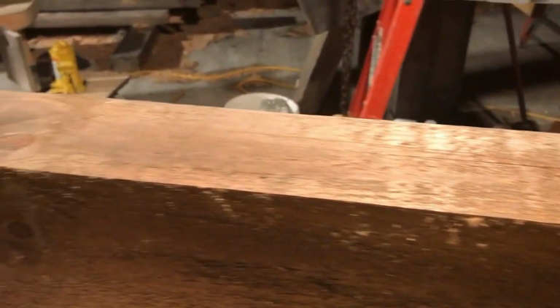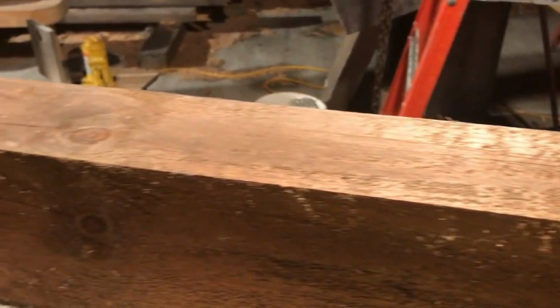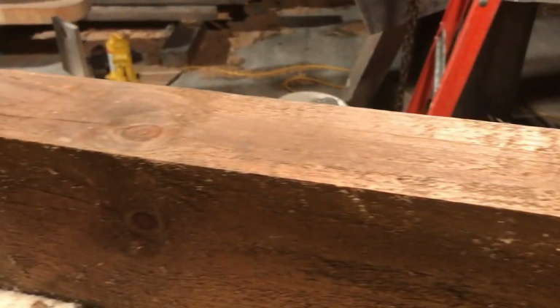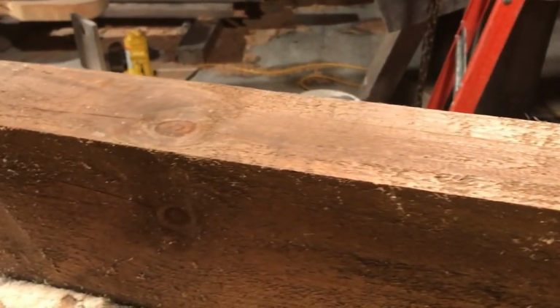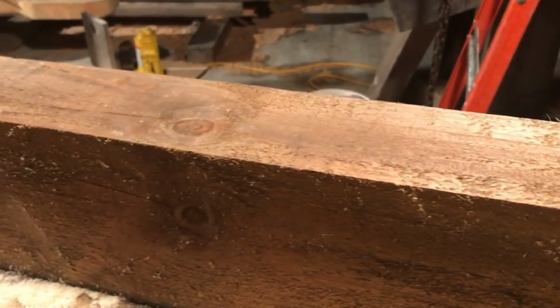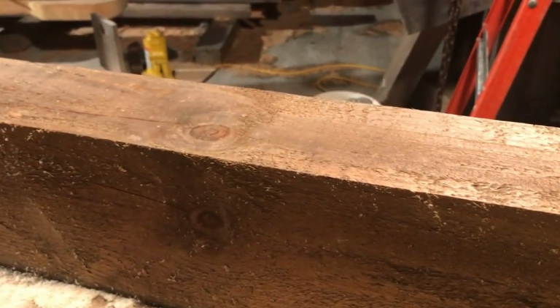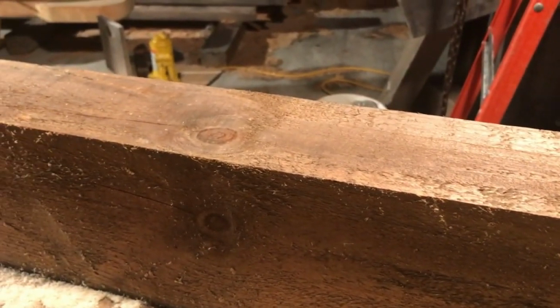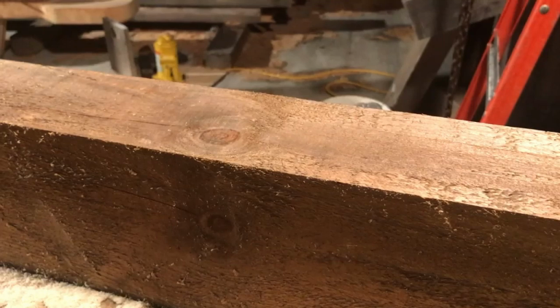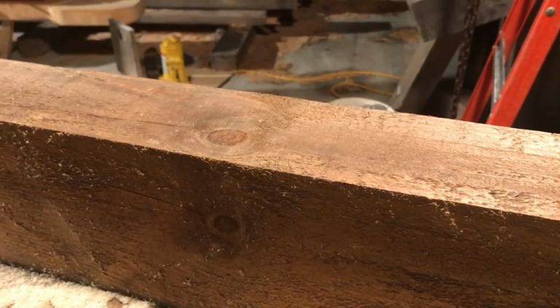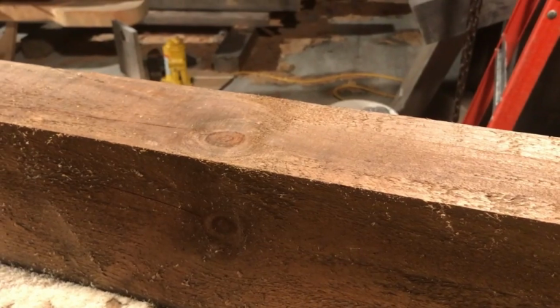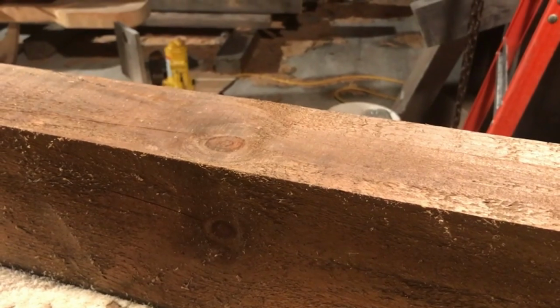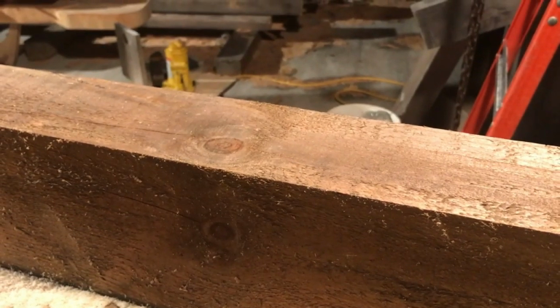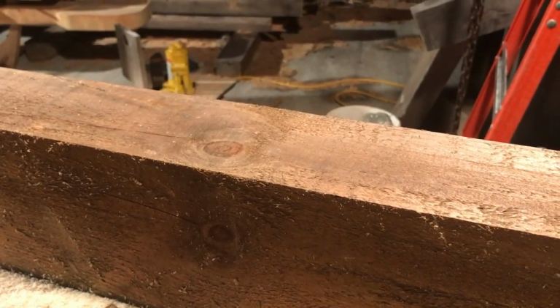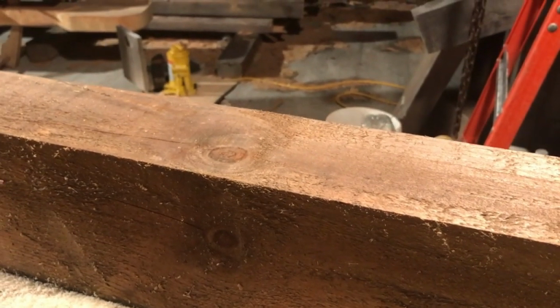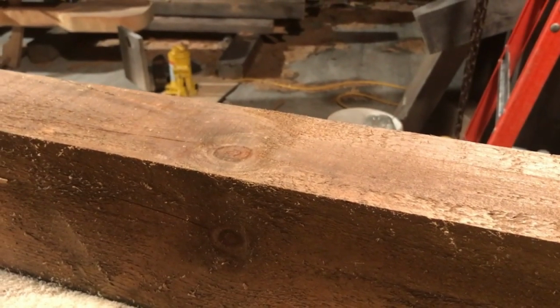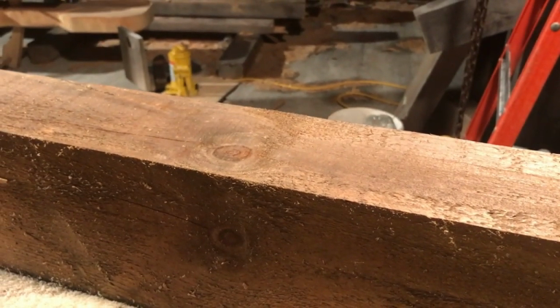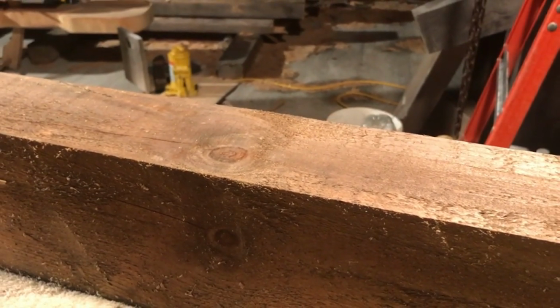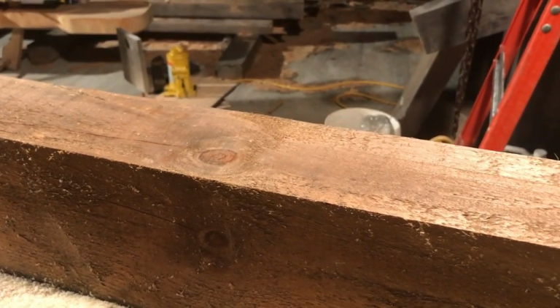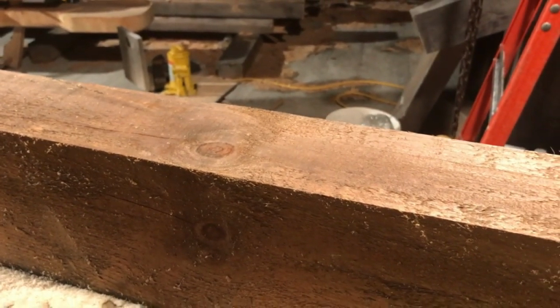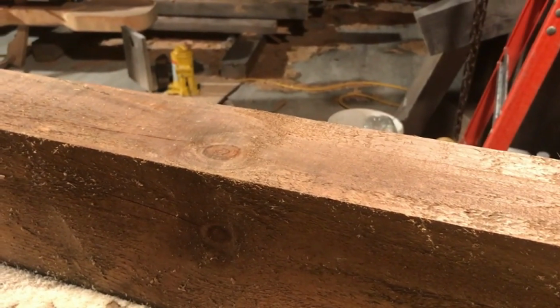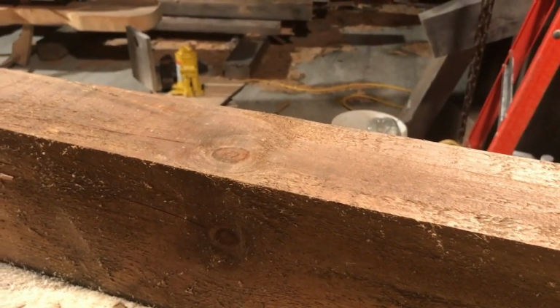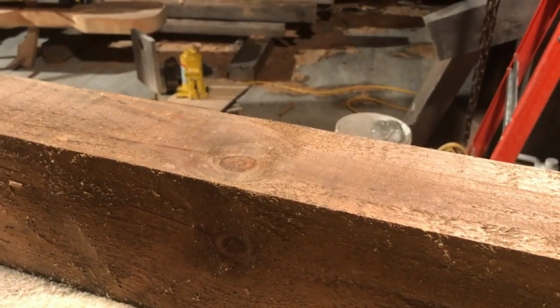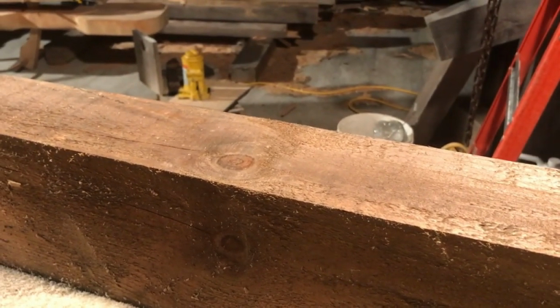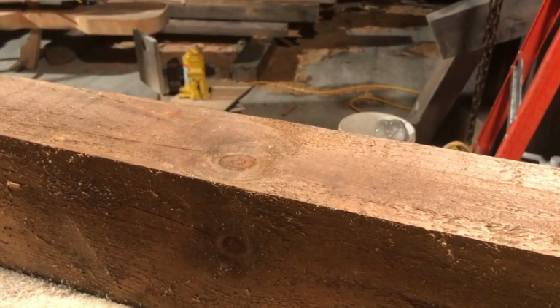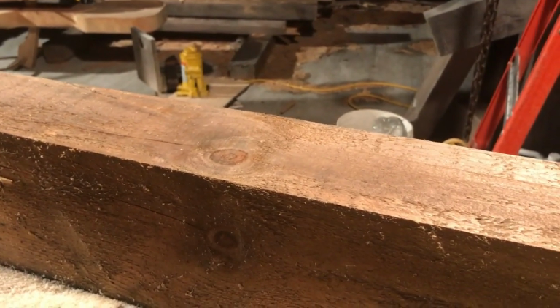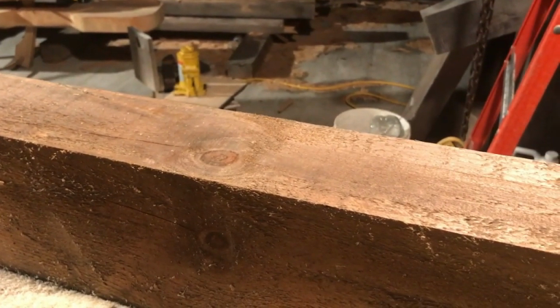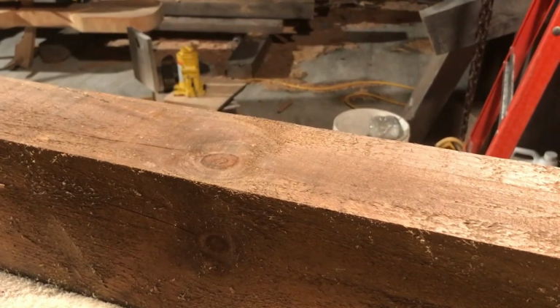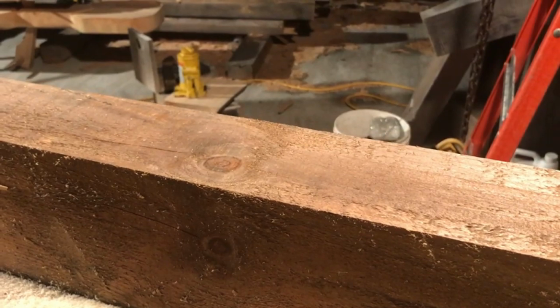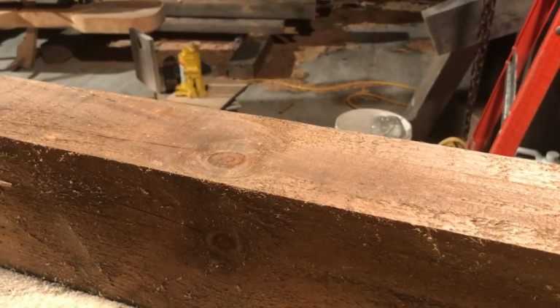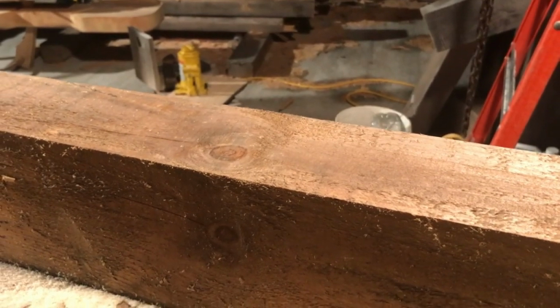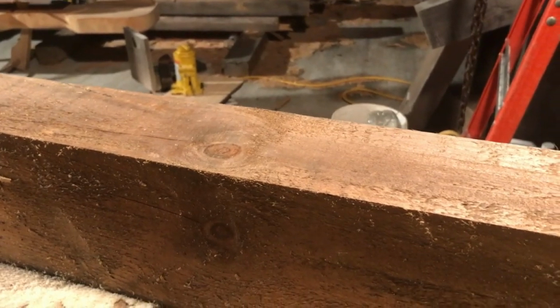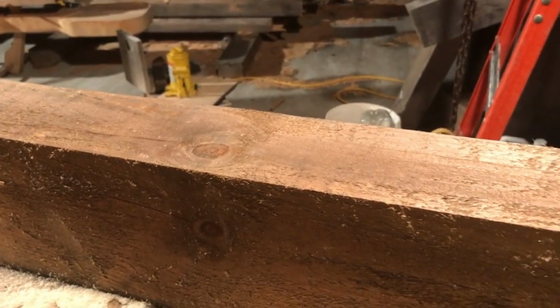For those of you keeping track, that last brace took 23 minutes on the button. That was with screwing around making a shoulder on the other side. They don't take too long once you do a few of them.